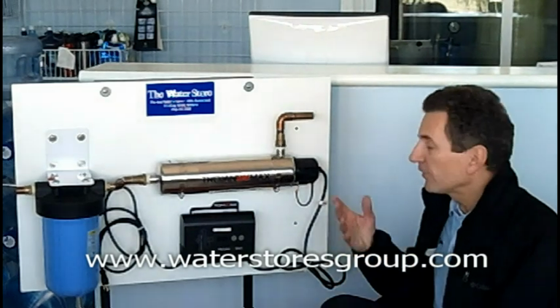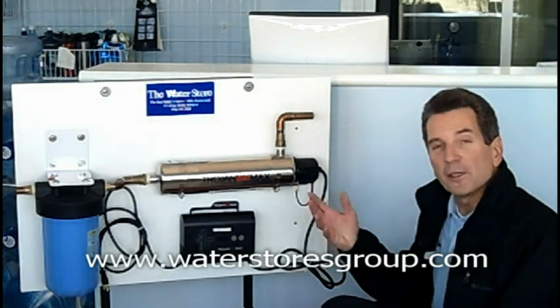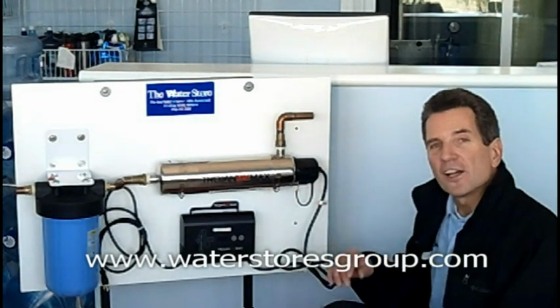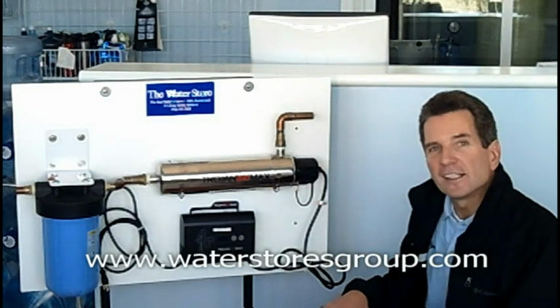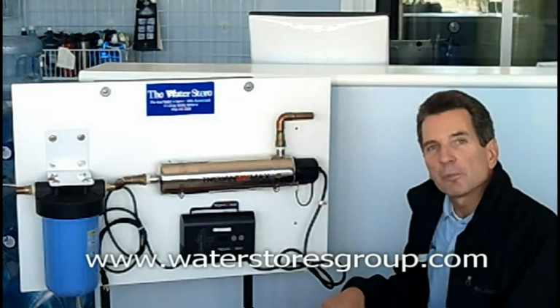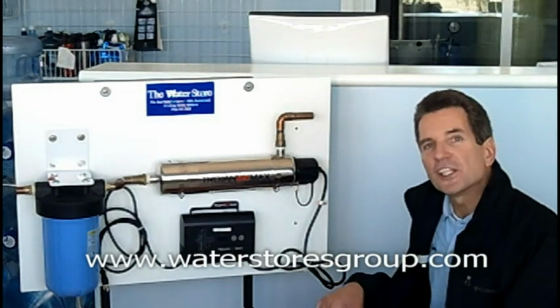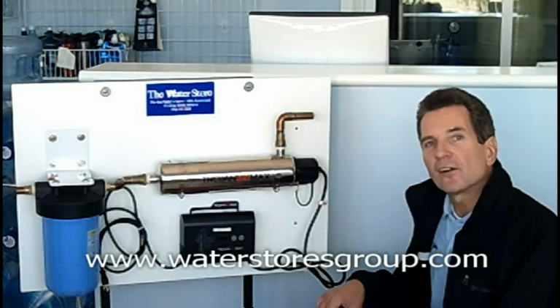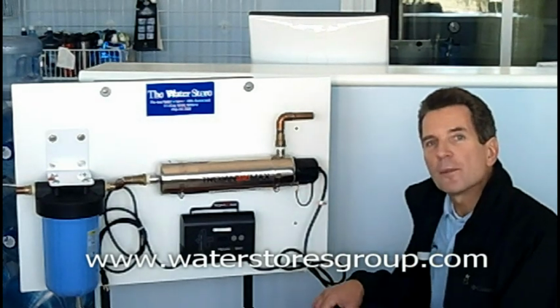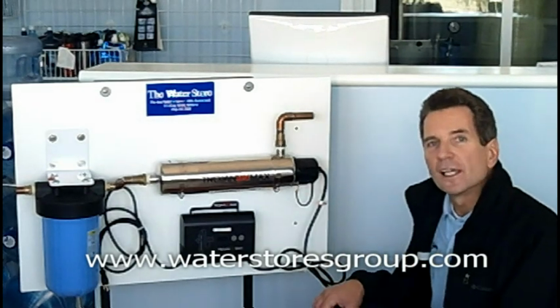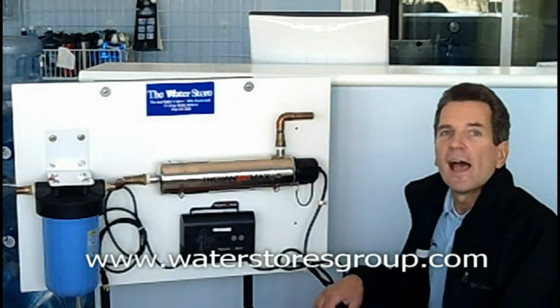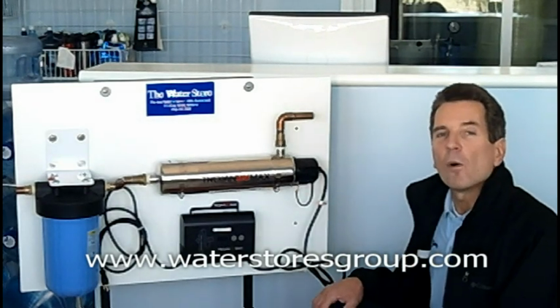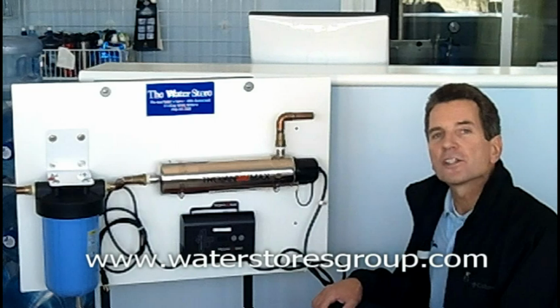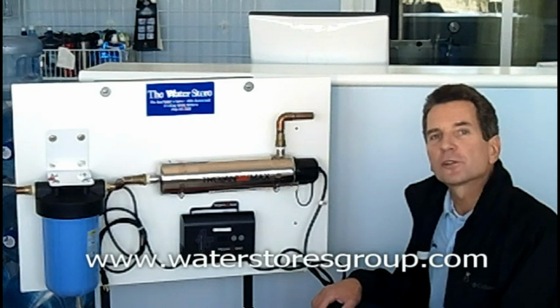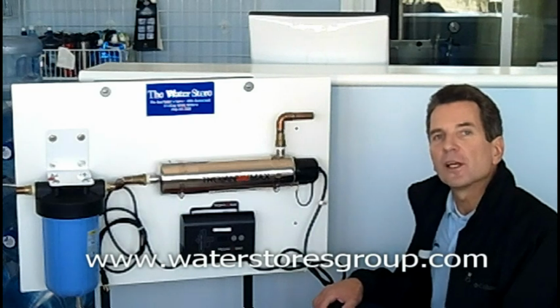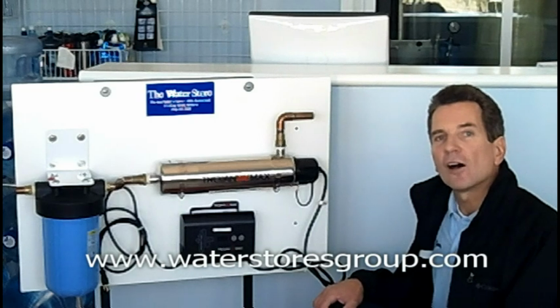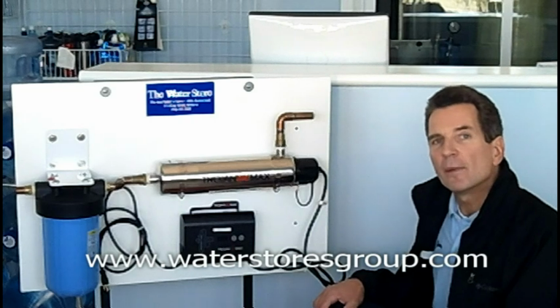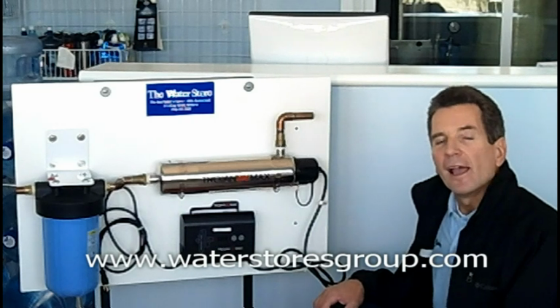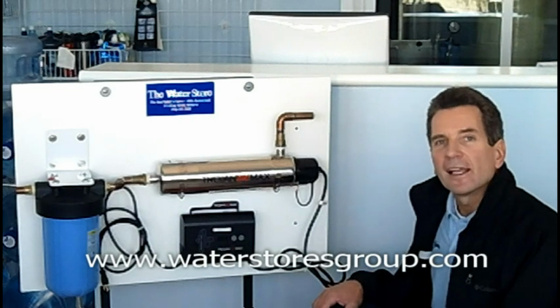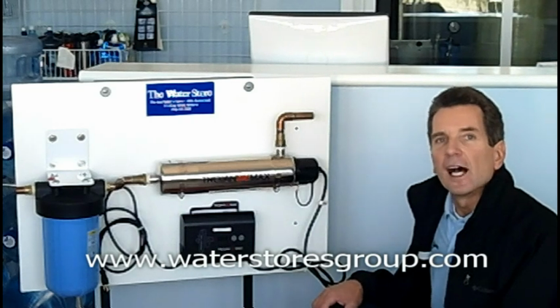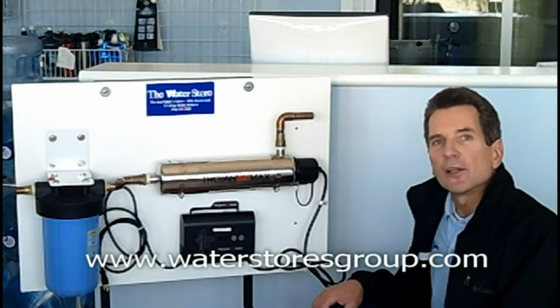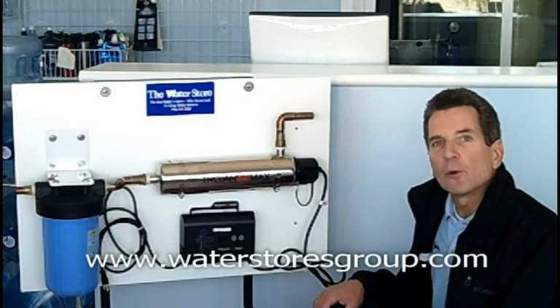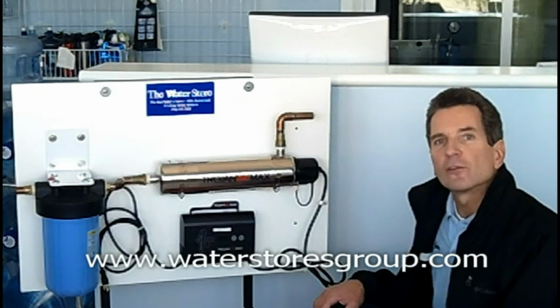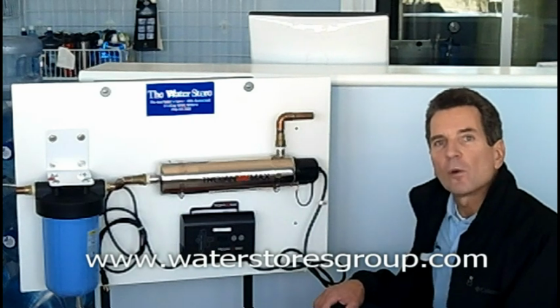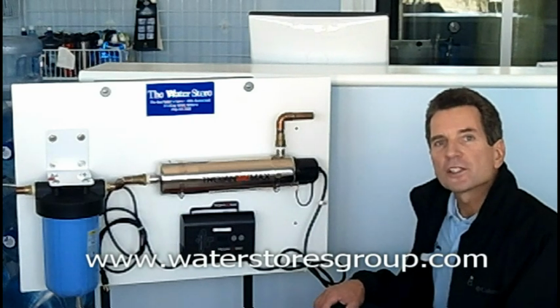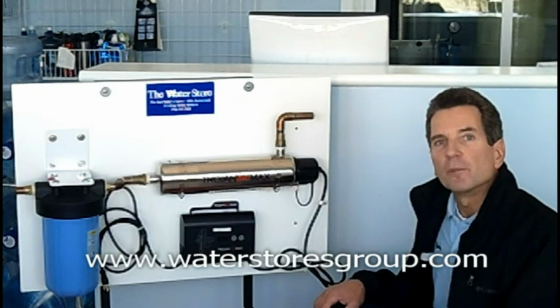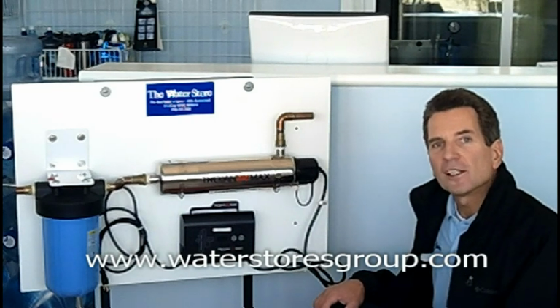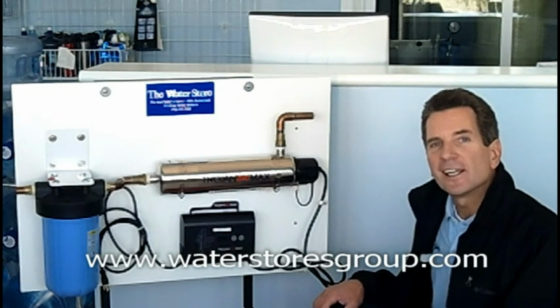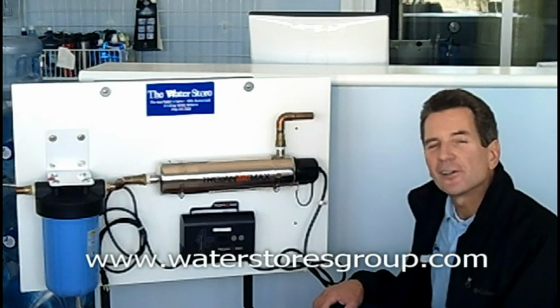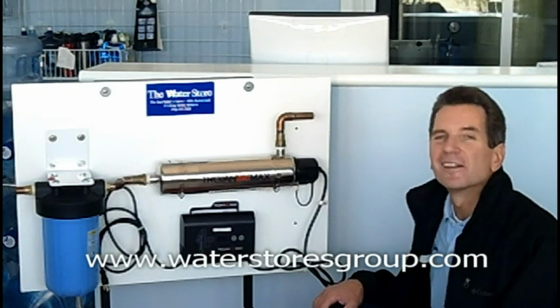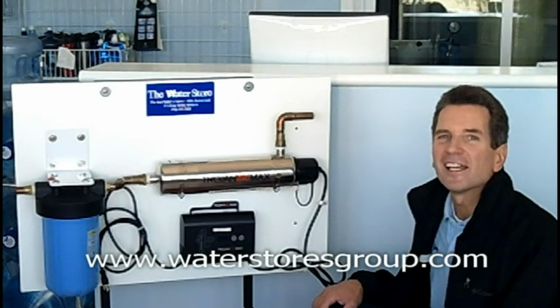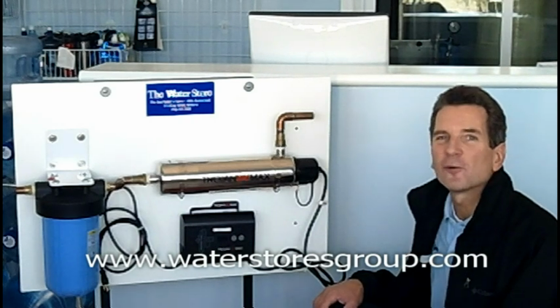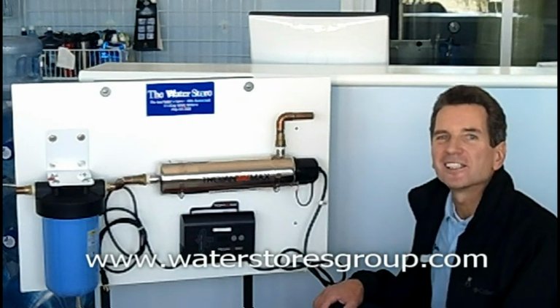If you liked what you saw today, please check out our website at waterstoresgroup.com. I'm Gary Boitler from the Water Store in Midland, Ontario. Thanks for watching.